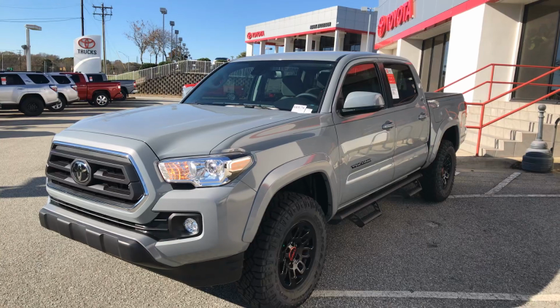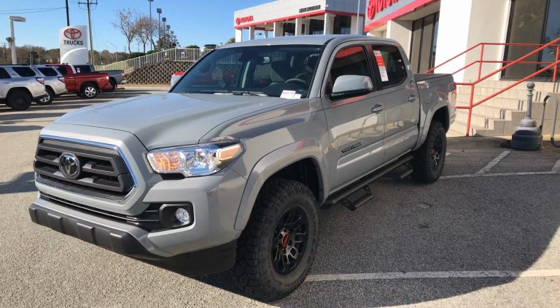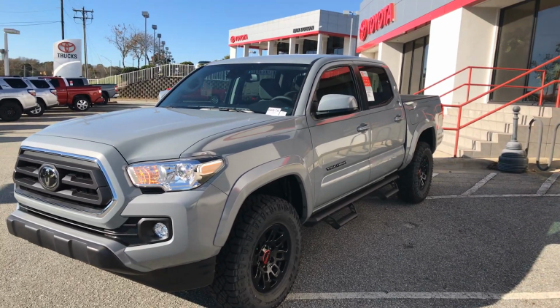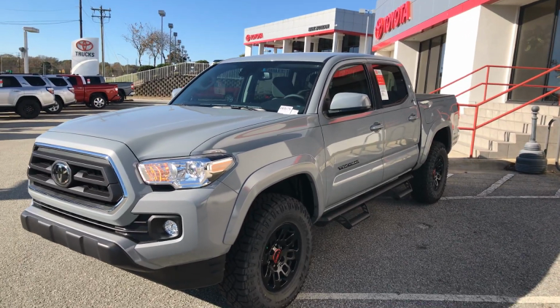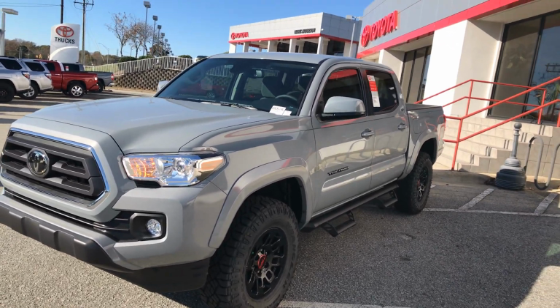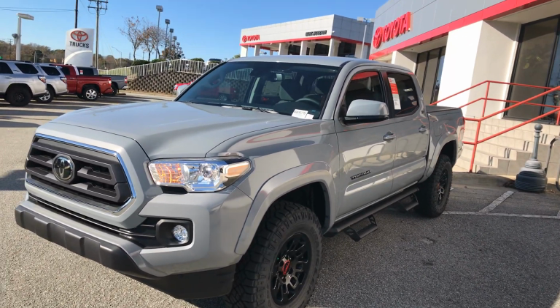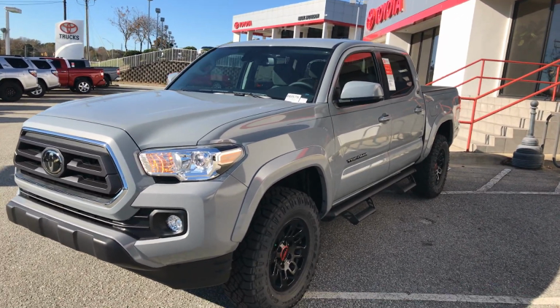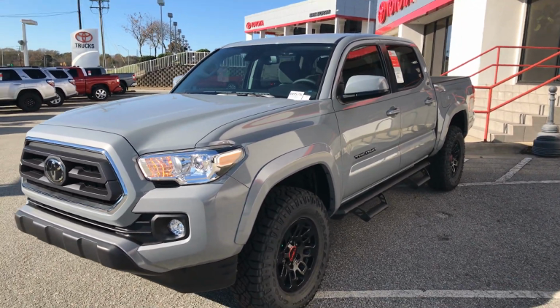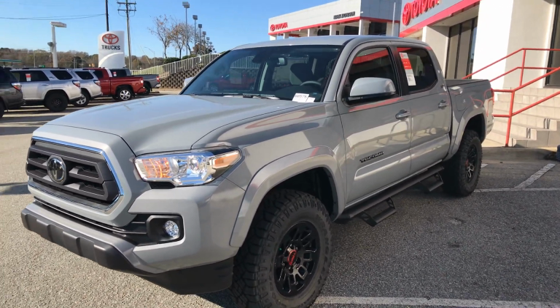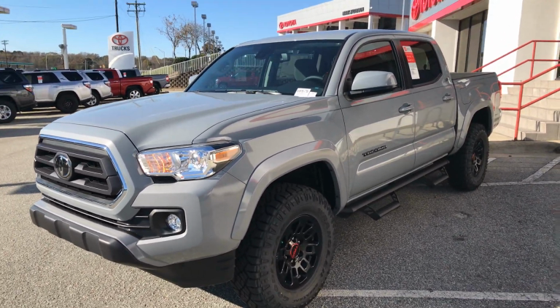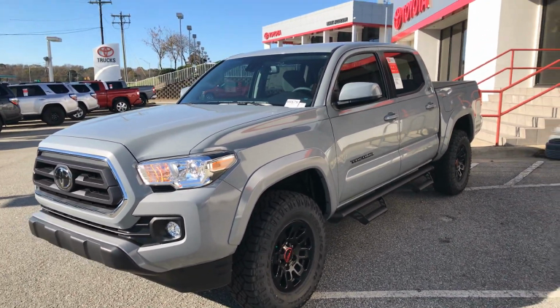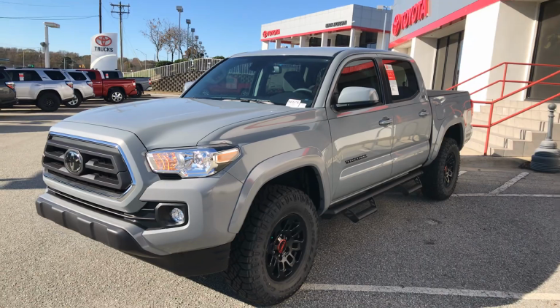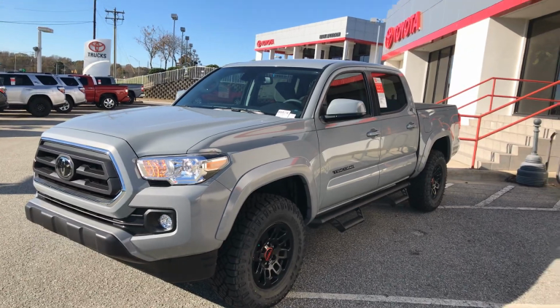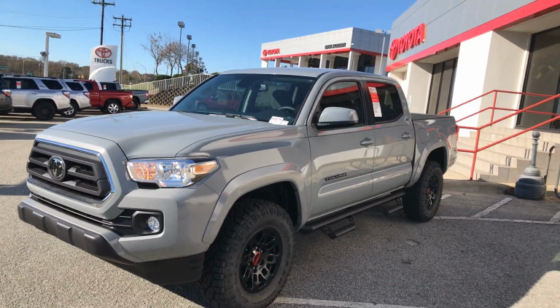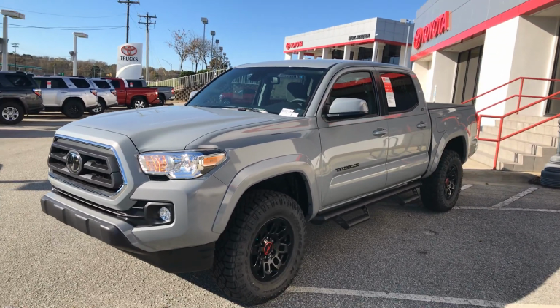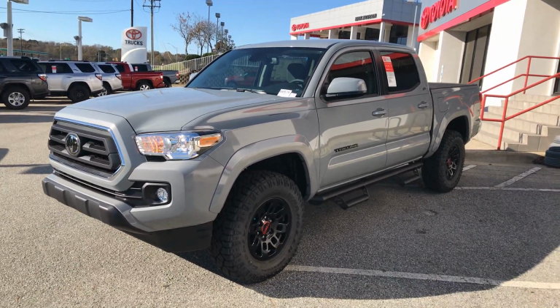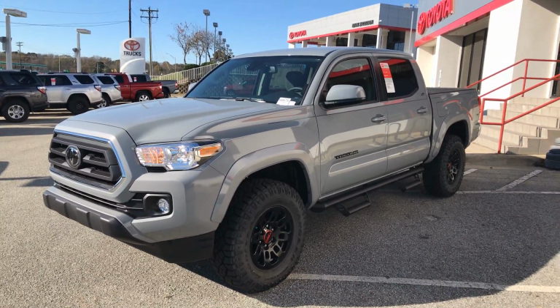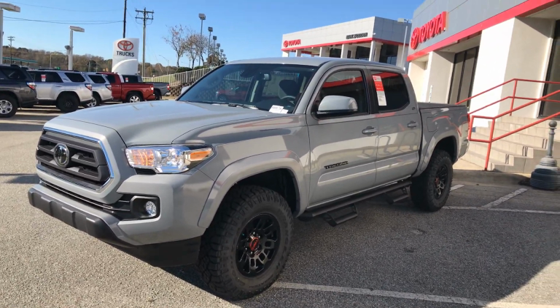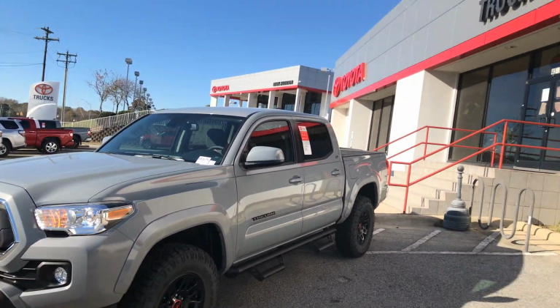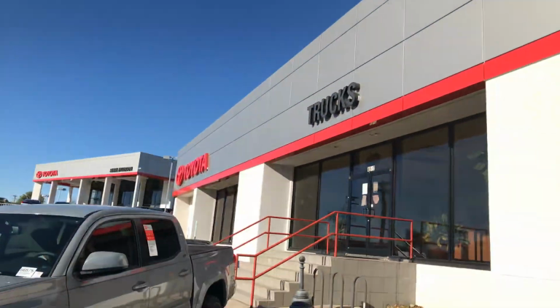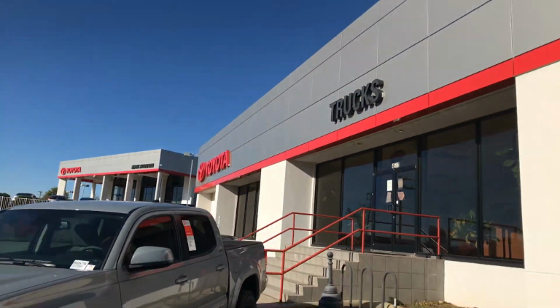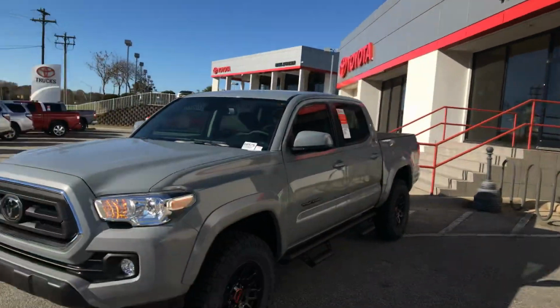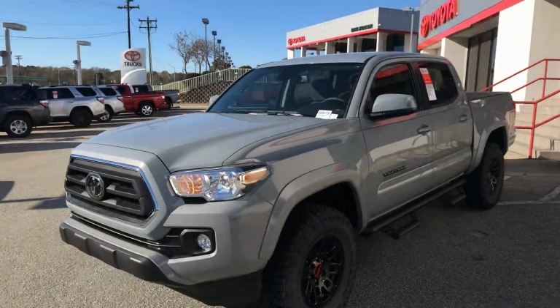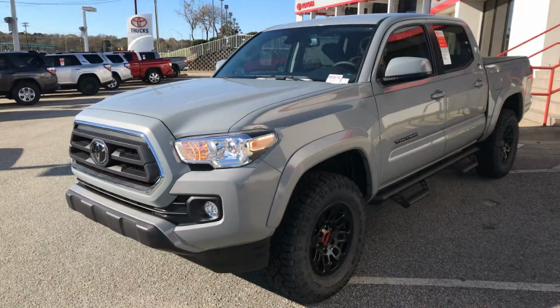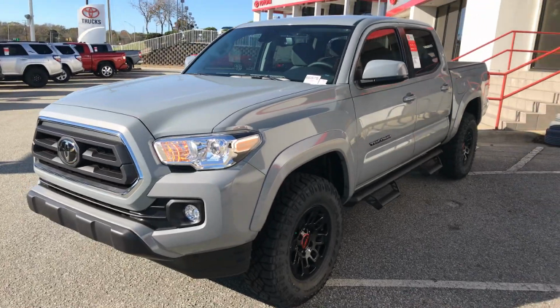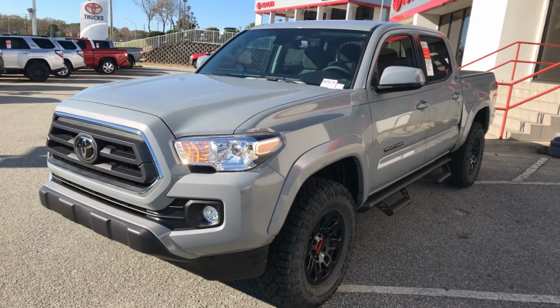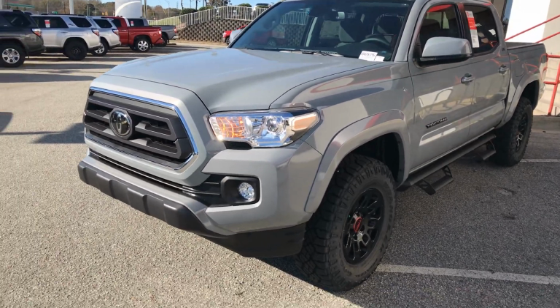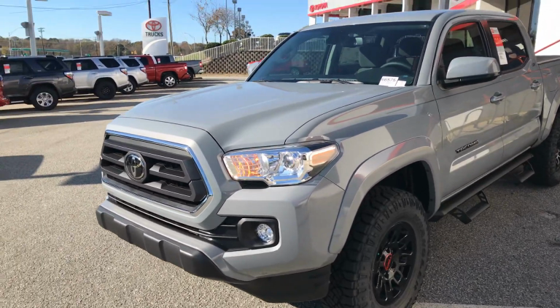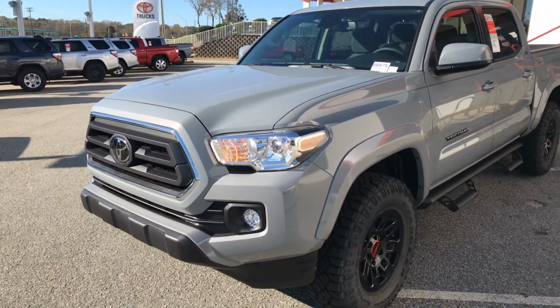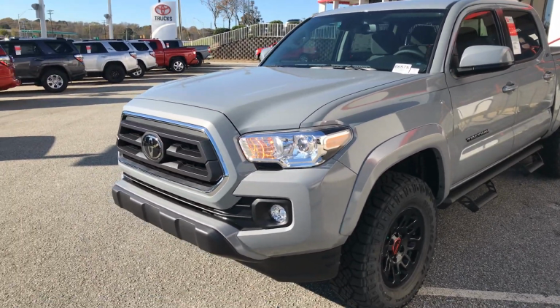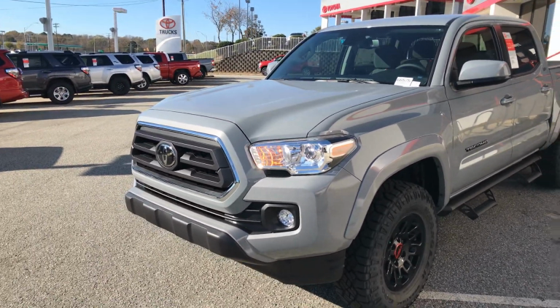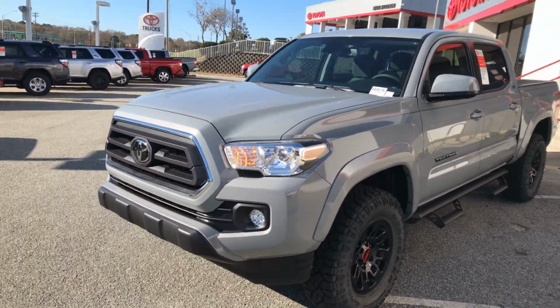Hey, good morning everyone. This is Hyro here for Martin Jacobson Toyota at 4516 Durham Chapel Hill Boulevard. We're at the truck center and I'm doing a quick video for you guys on the 2021 Tacoma SR5.